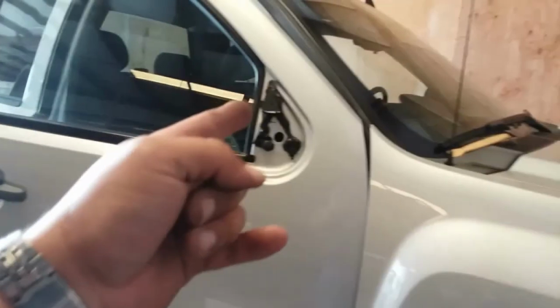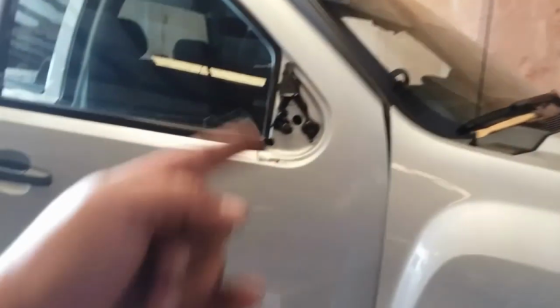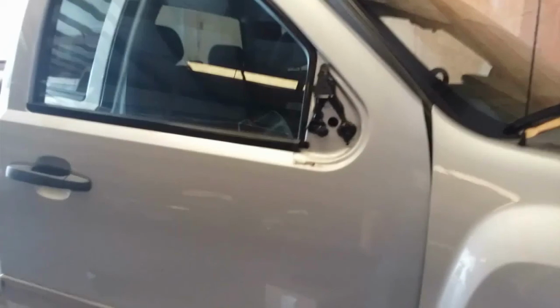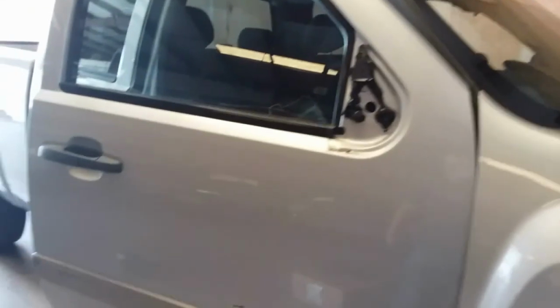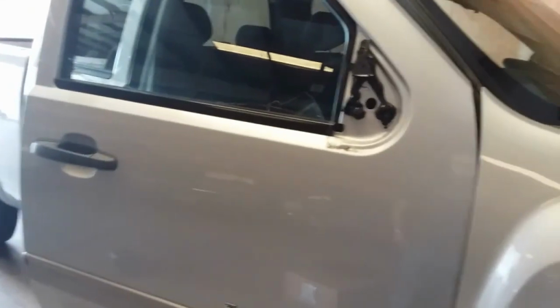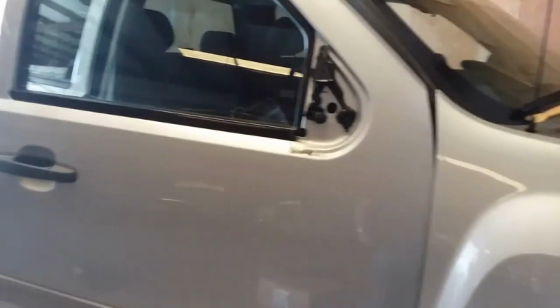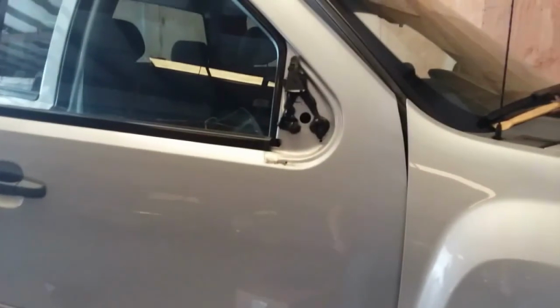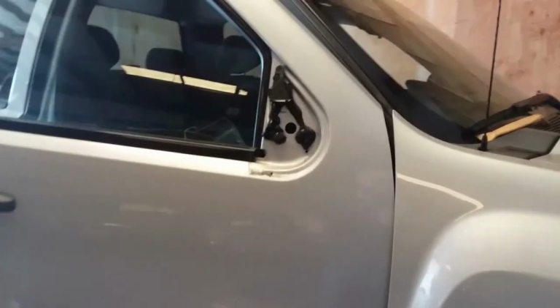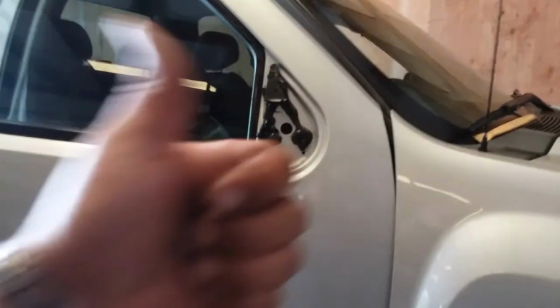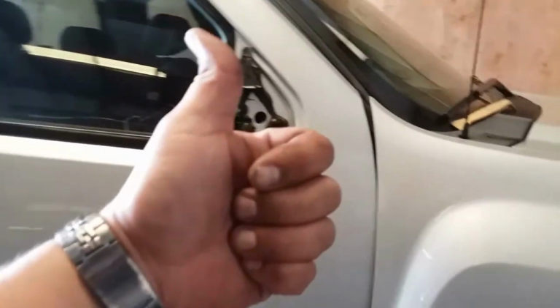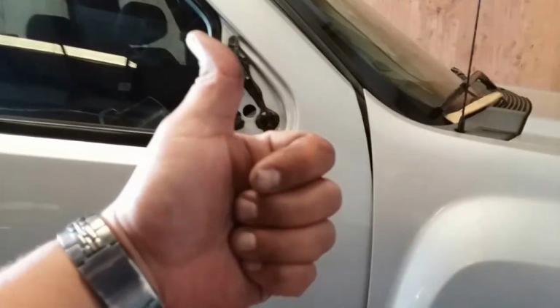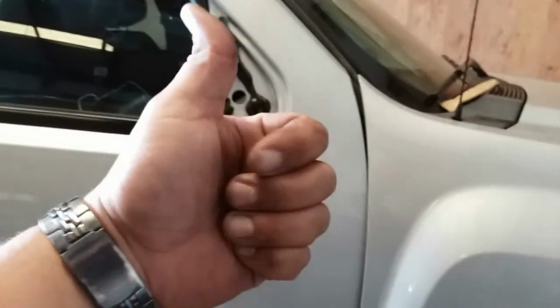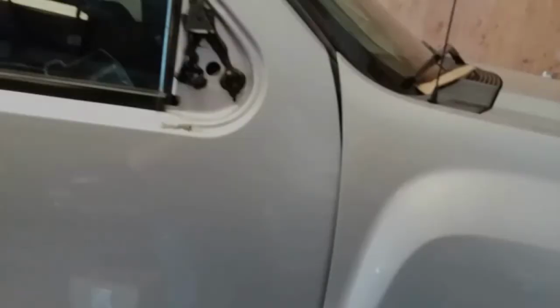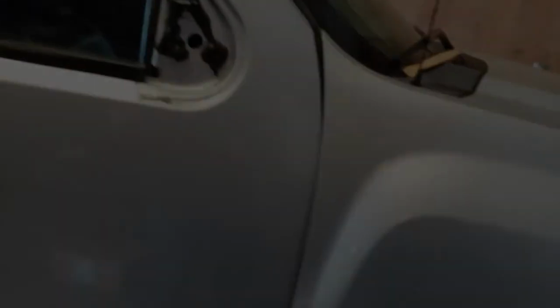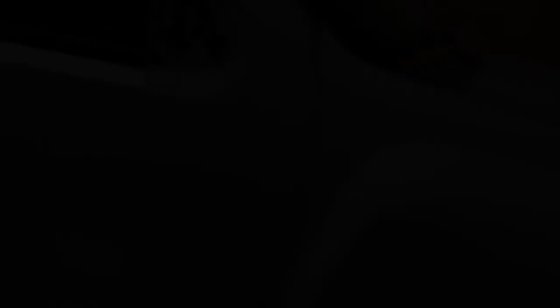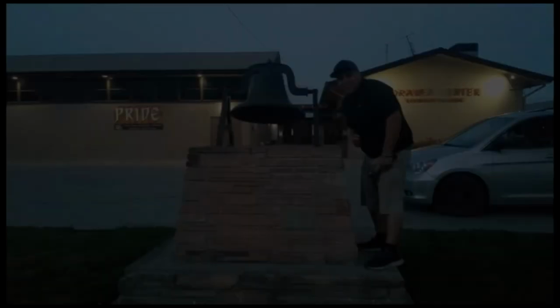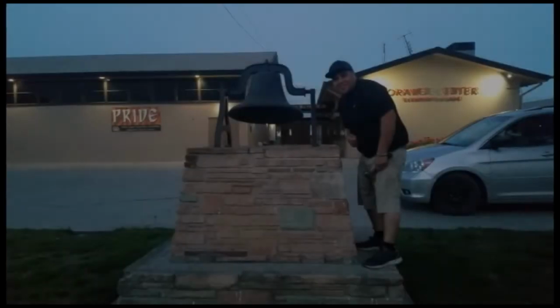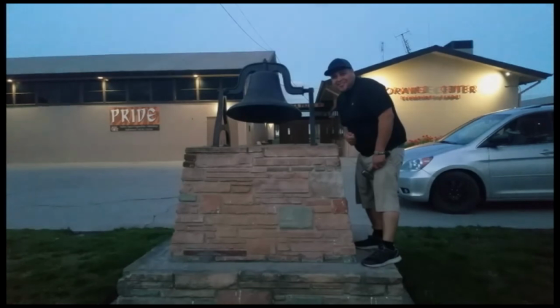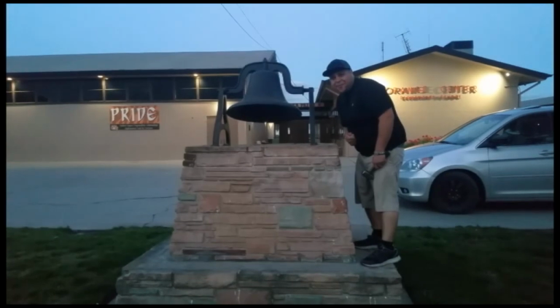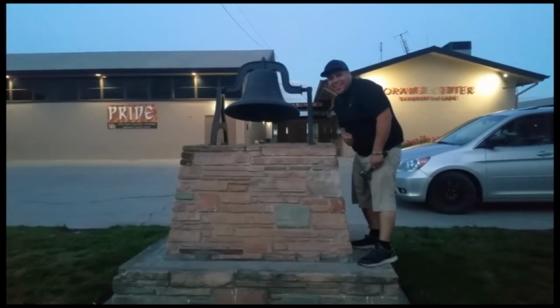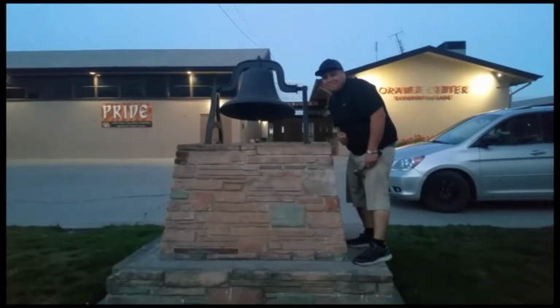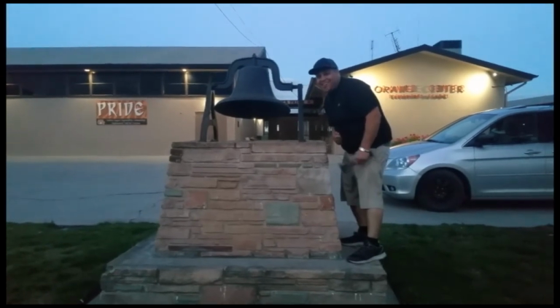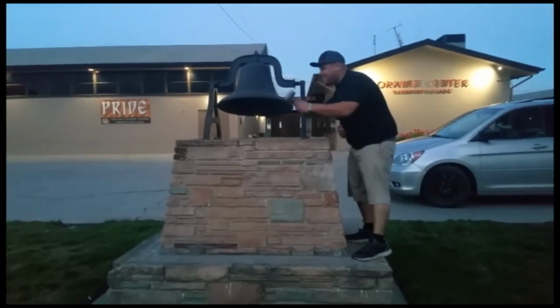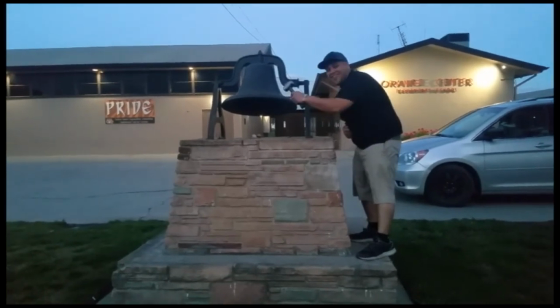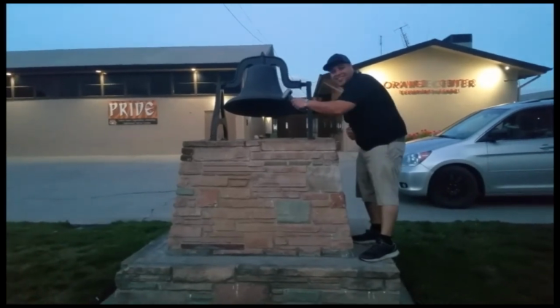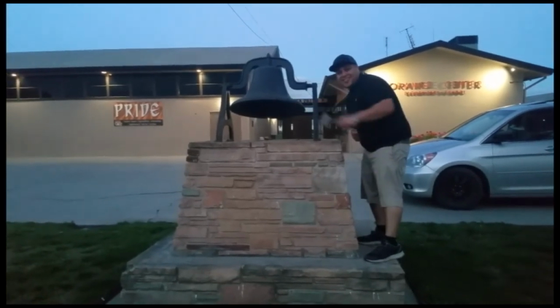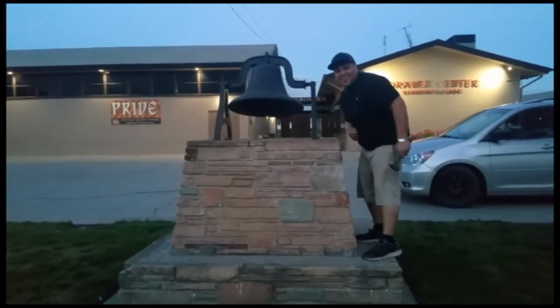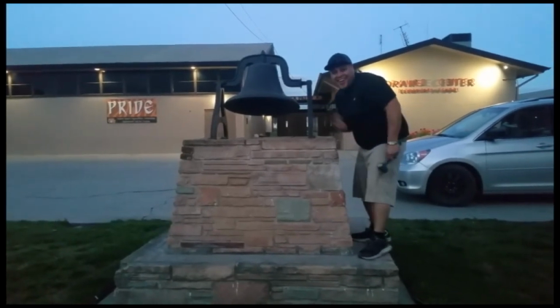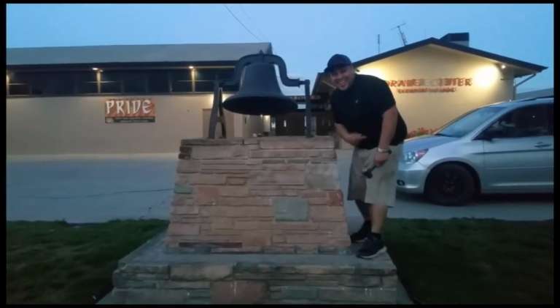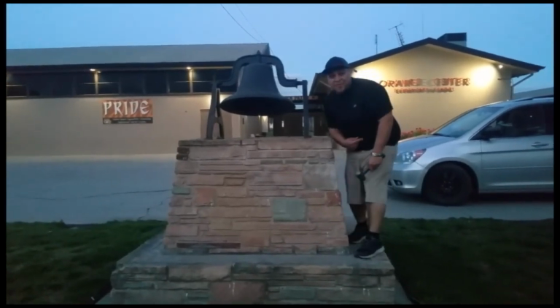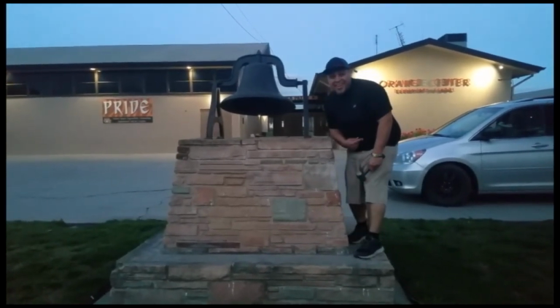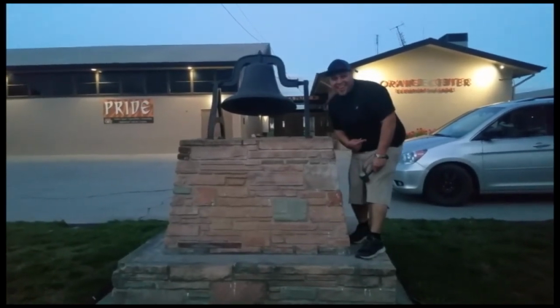Thank you for watching — please like and subscribe, and don't forget to hit that bell. All right, let's get out of here before we get kicked out.